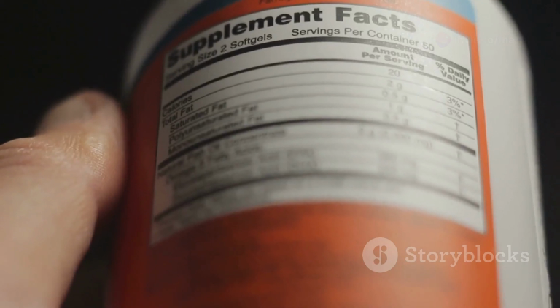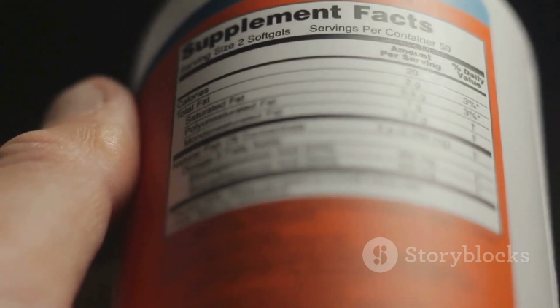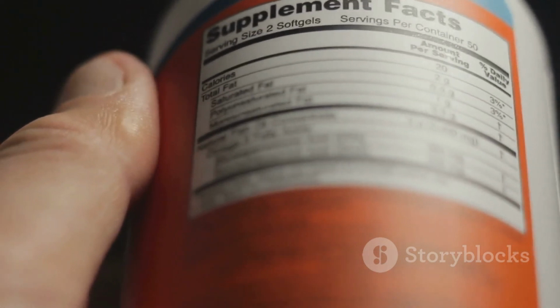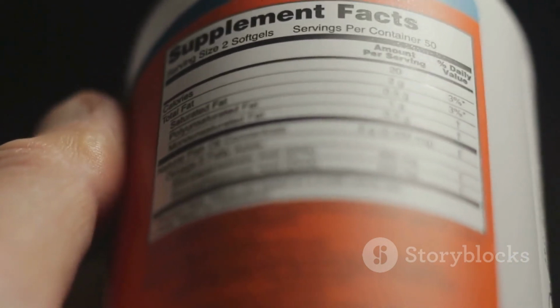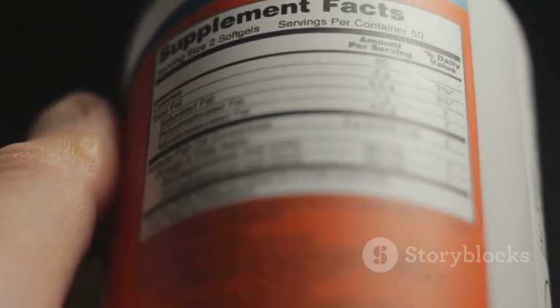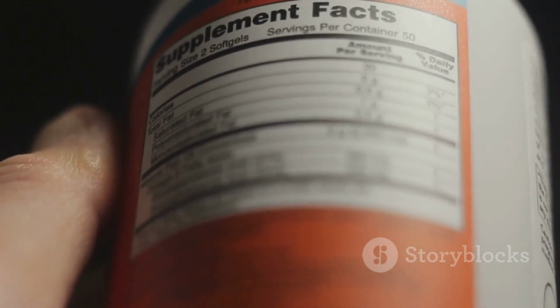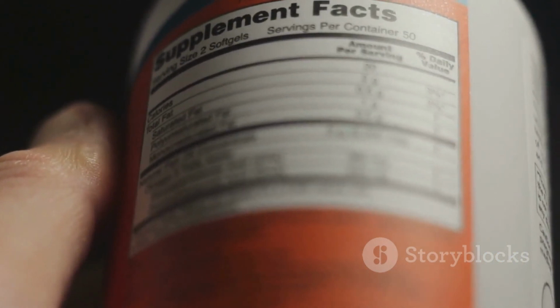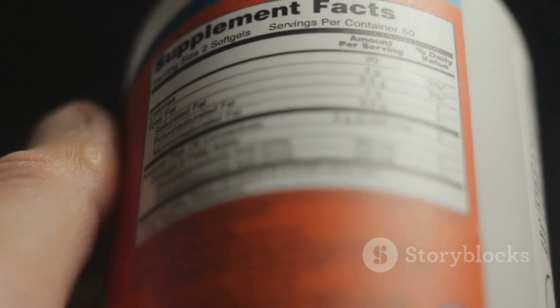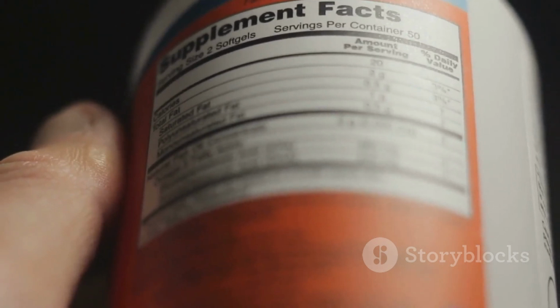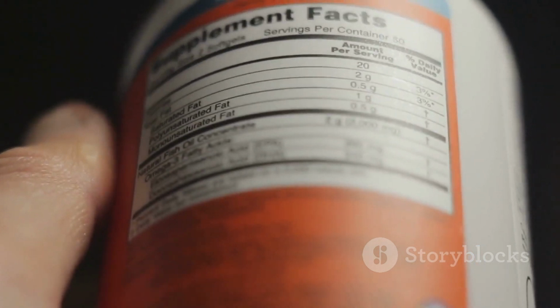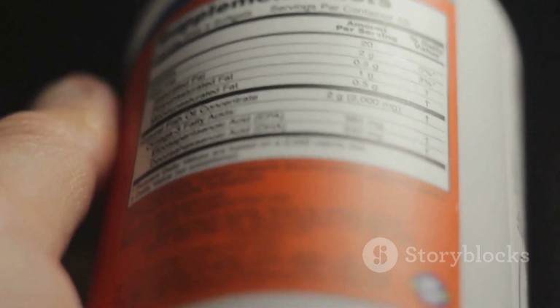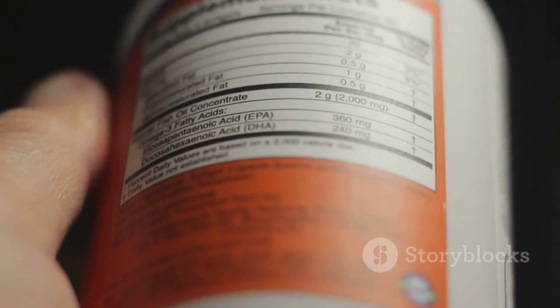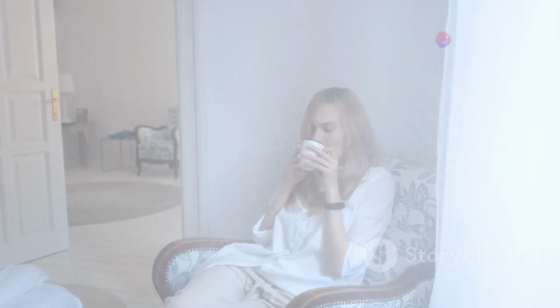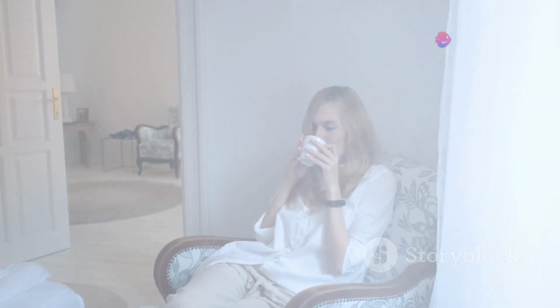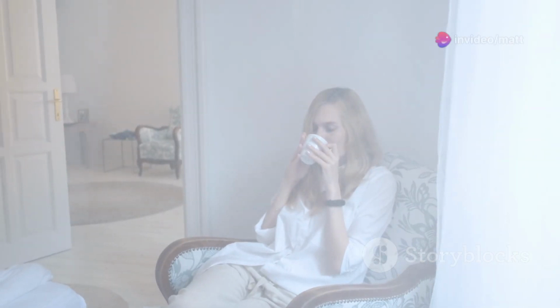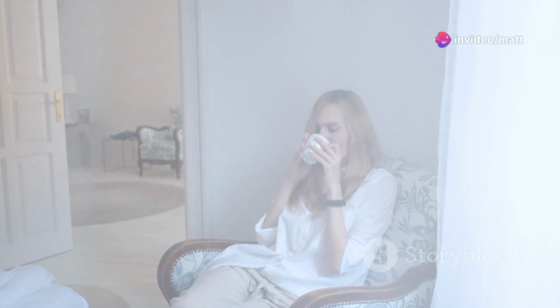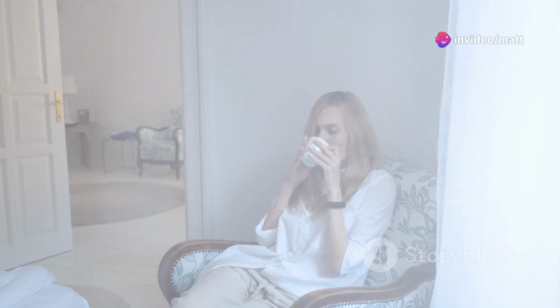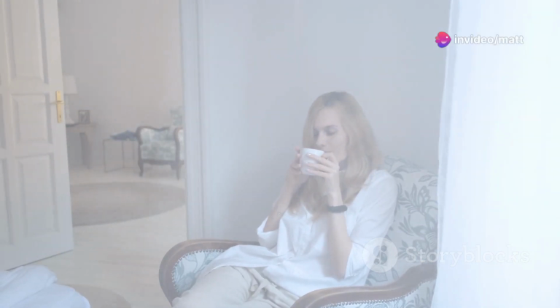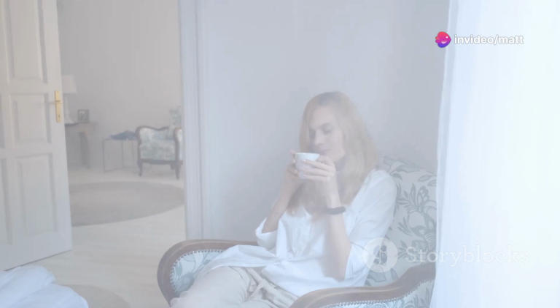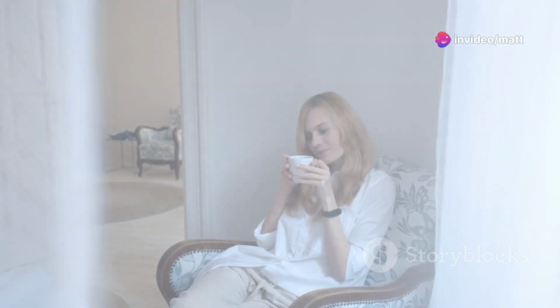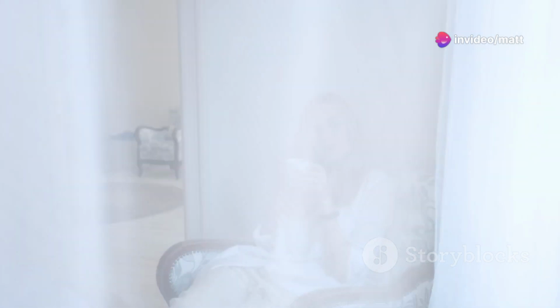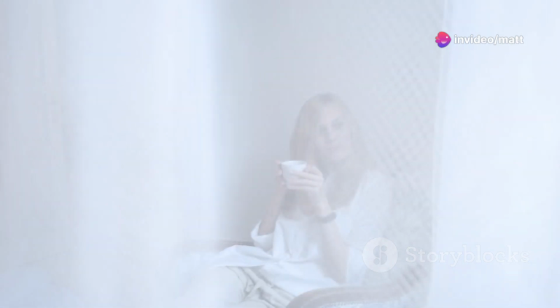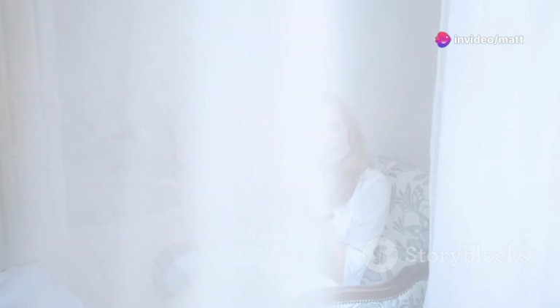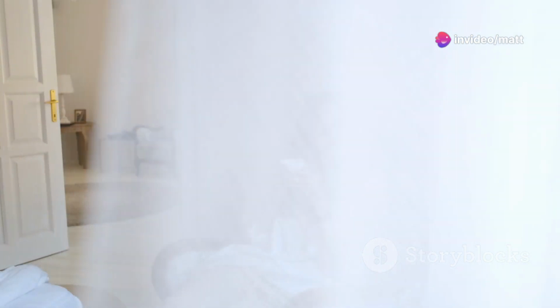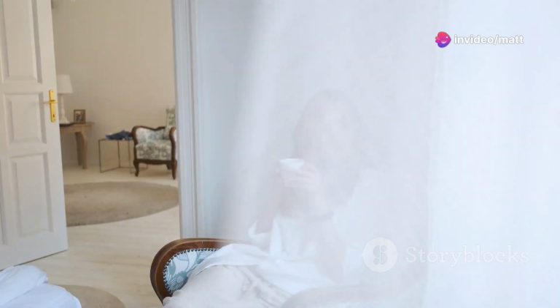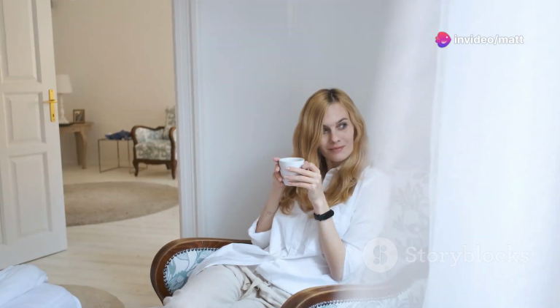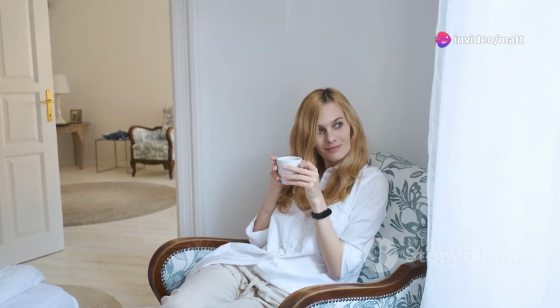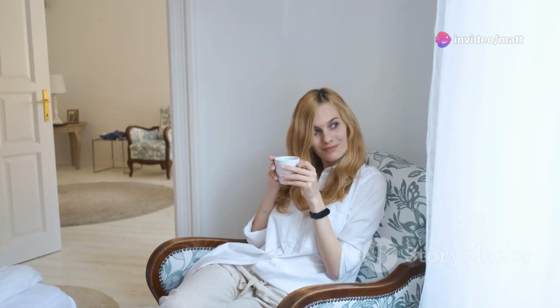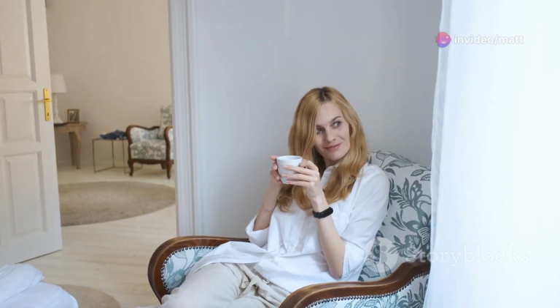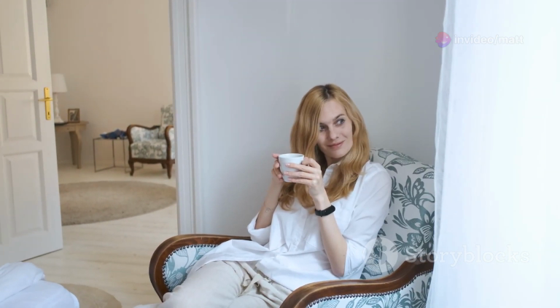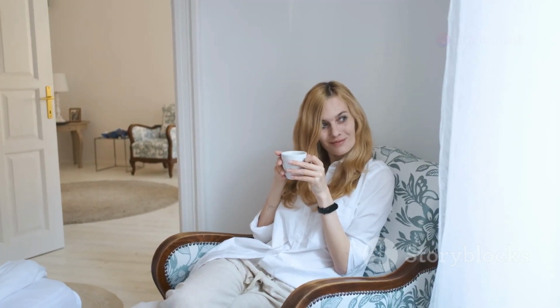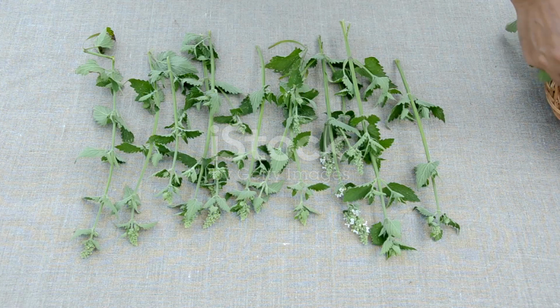A special shout-out goes to rutaecarpine in the formula, which was a total game-changer for me. If you're a coffee lover like I am, rutaecarpine helps to counteract the effects of caffeine so you can enjoy that afternoon pick-me-up without worrying about staying up all night.